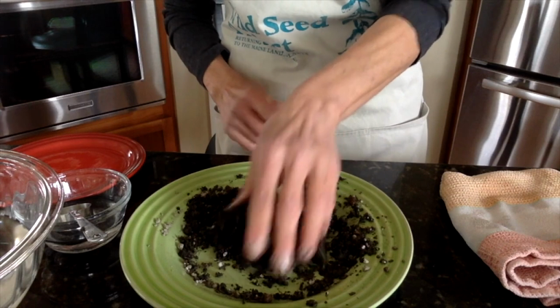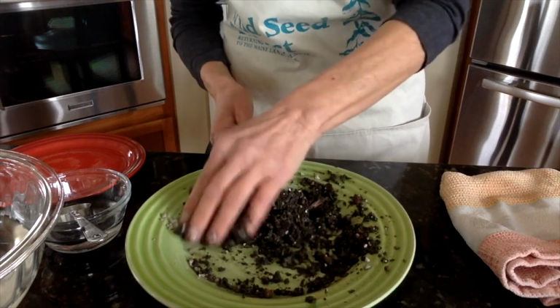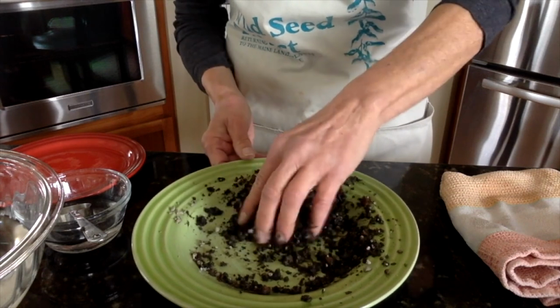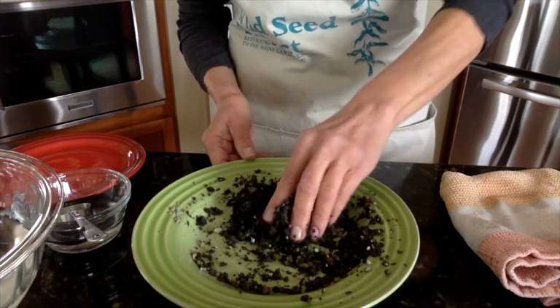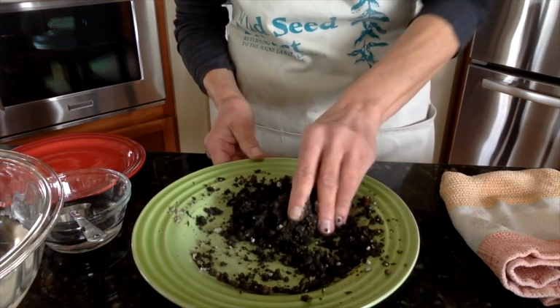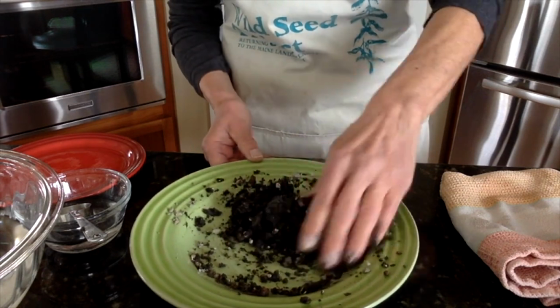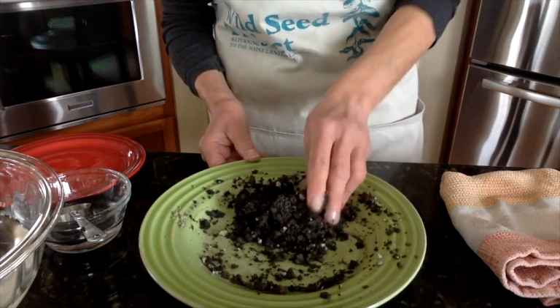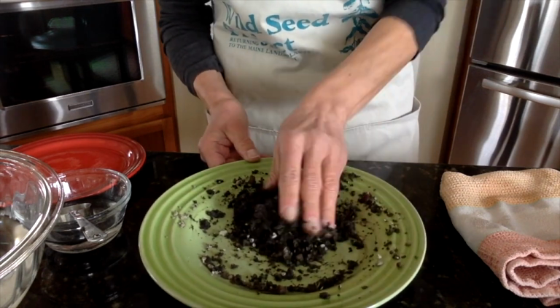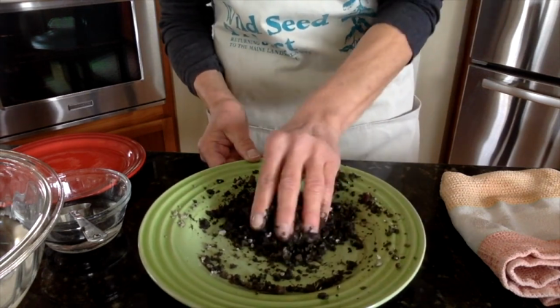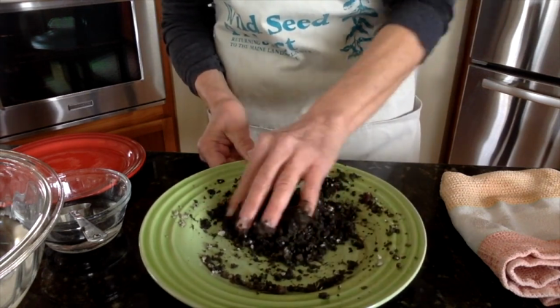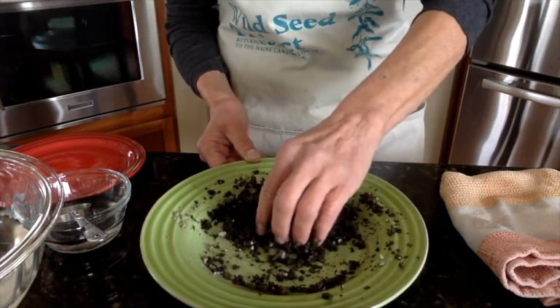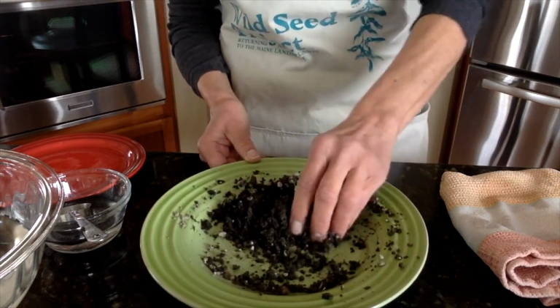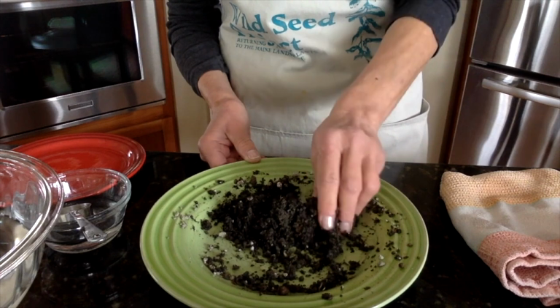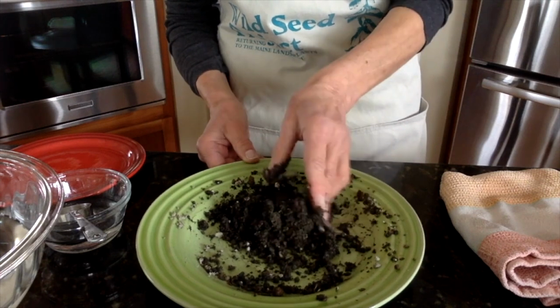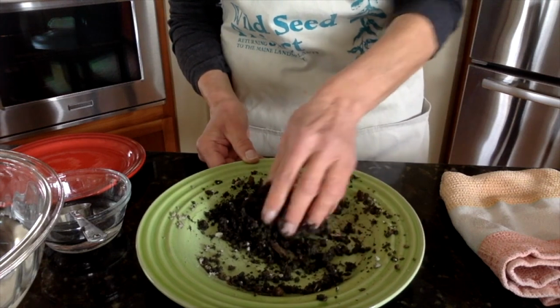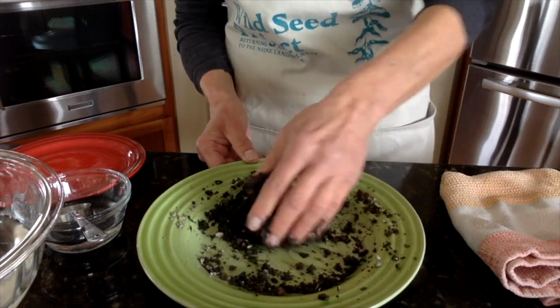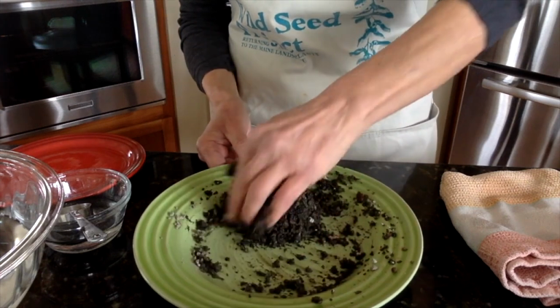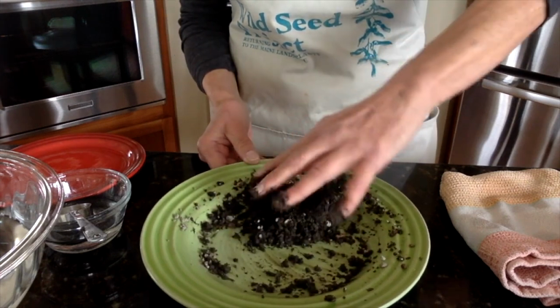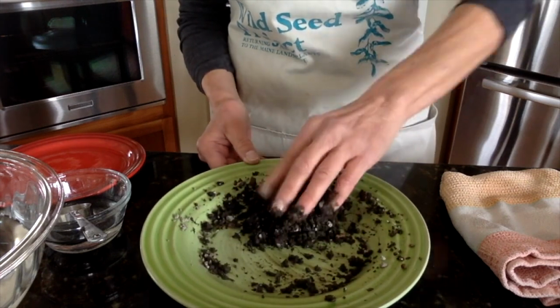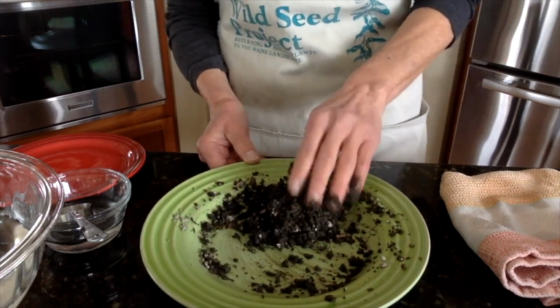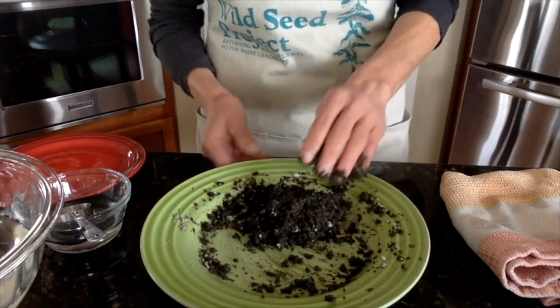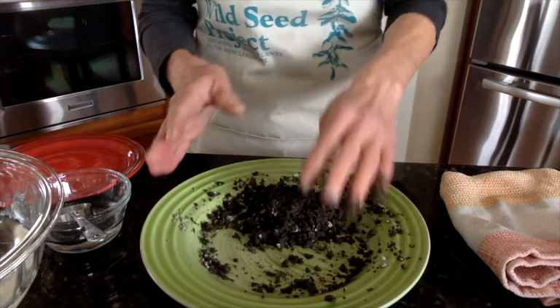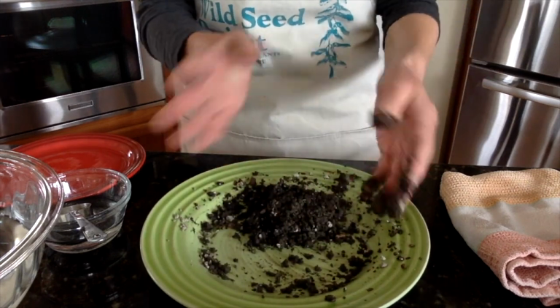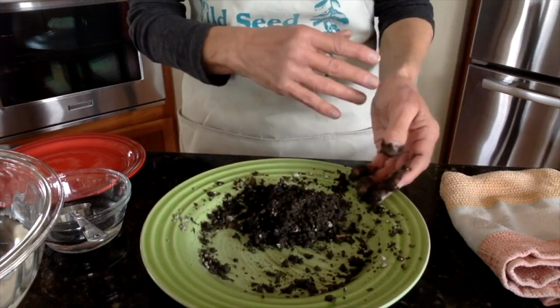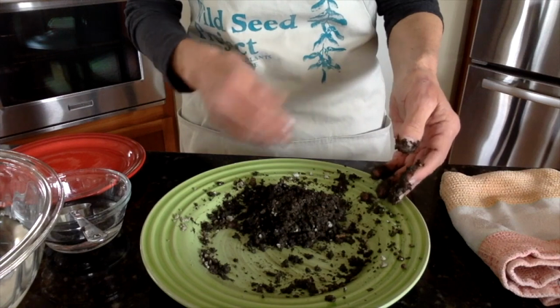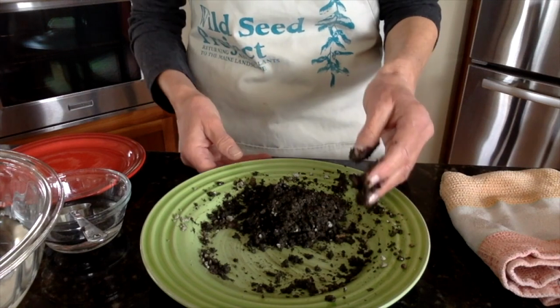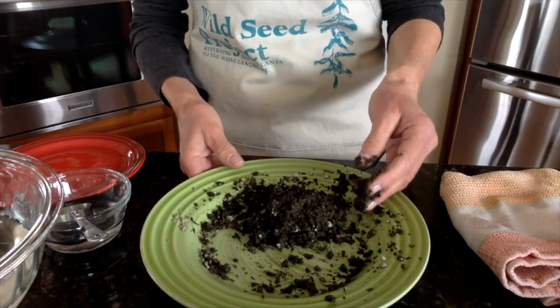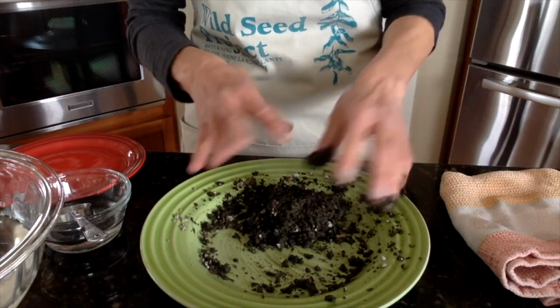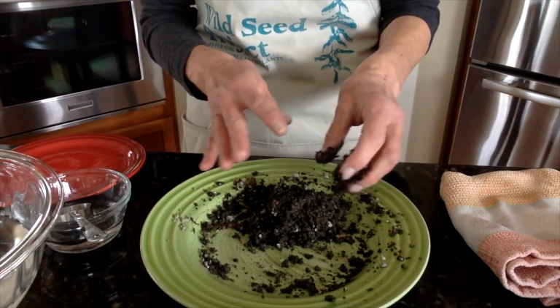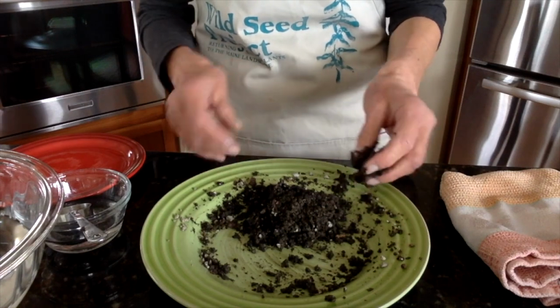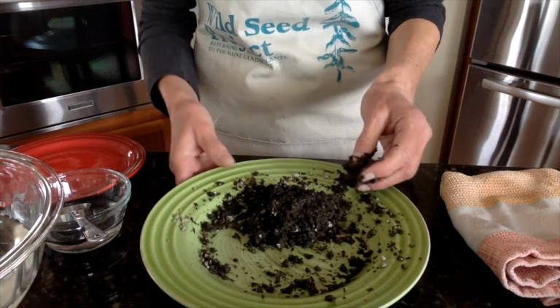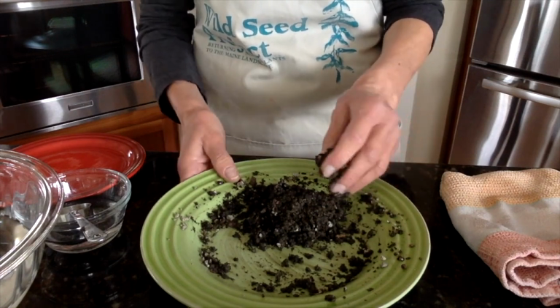Just keep working and working — this is getting closer. The clay takes a little time to hydrate, so at this point I would leave it for about five or ten minutes, allow the clay to hydrate, and then come back.